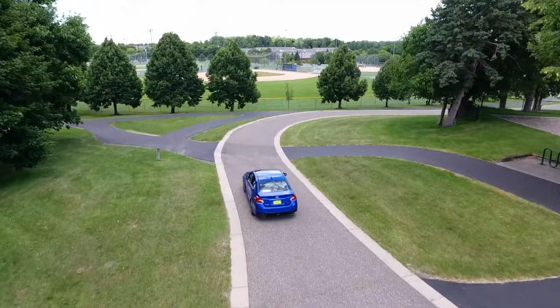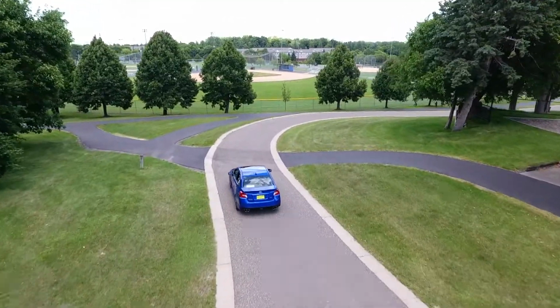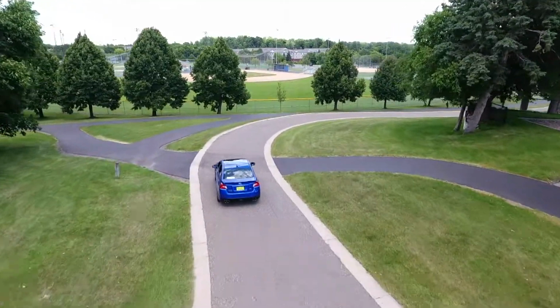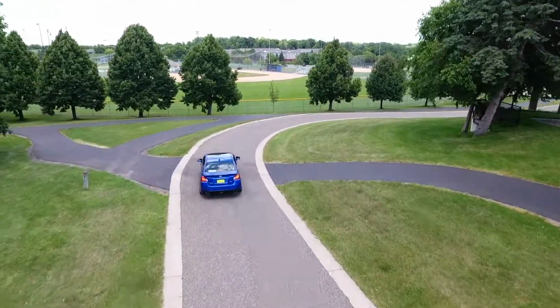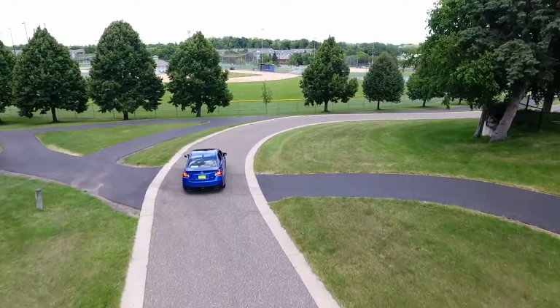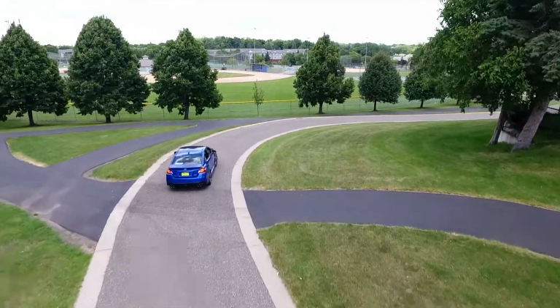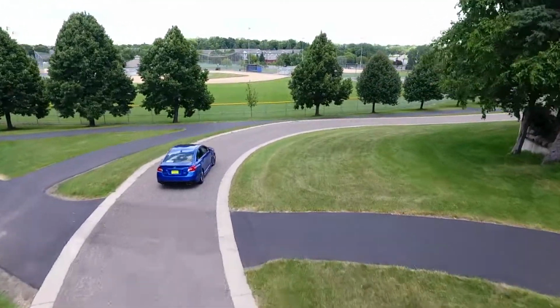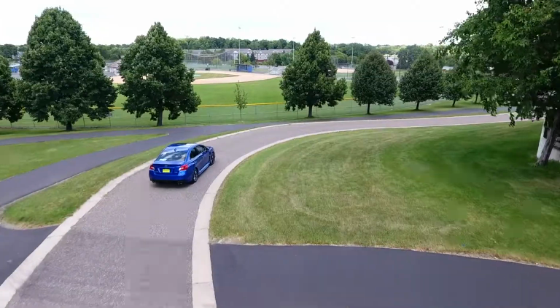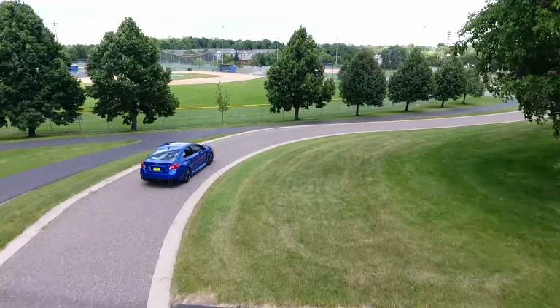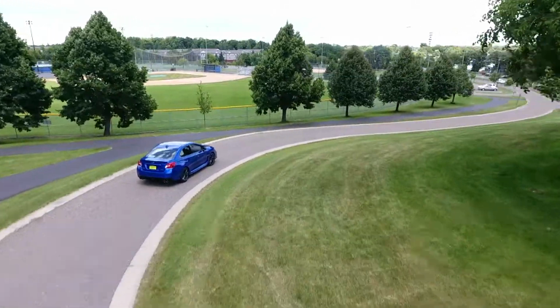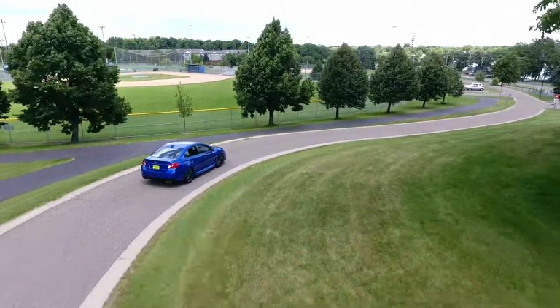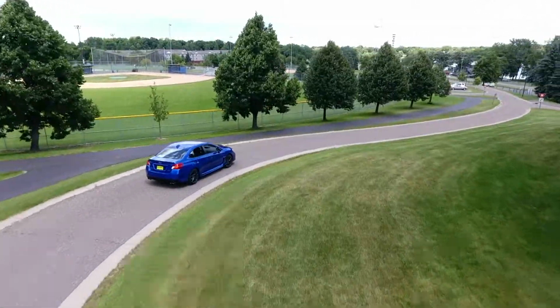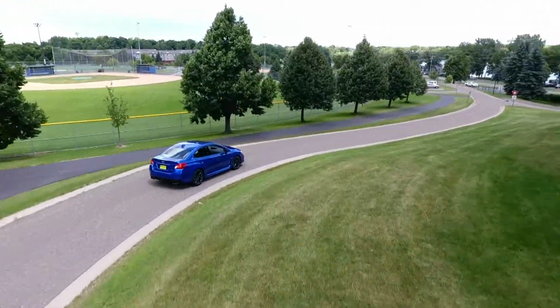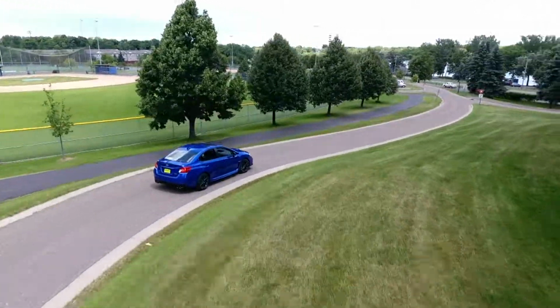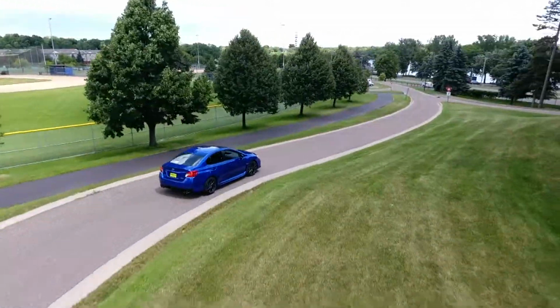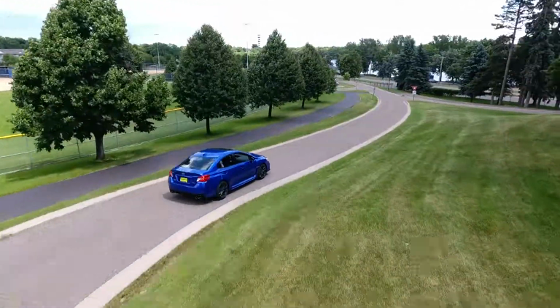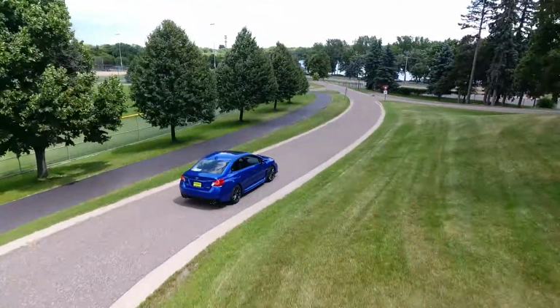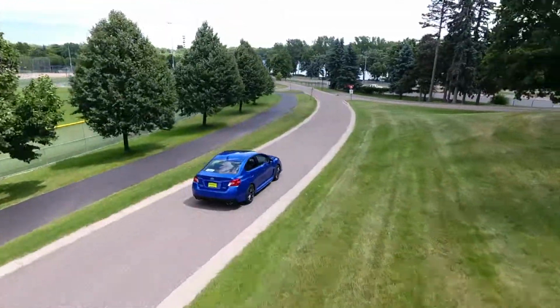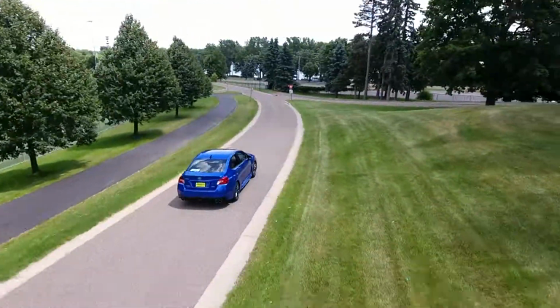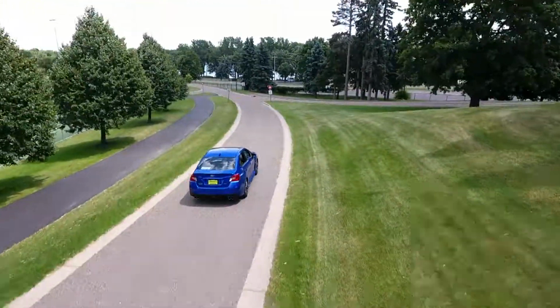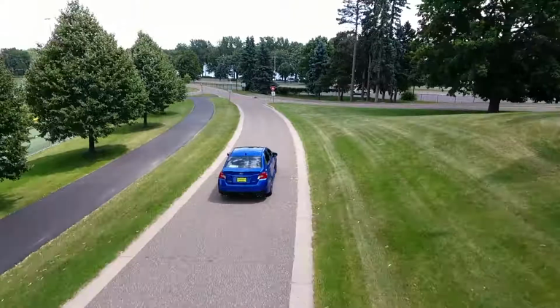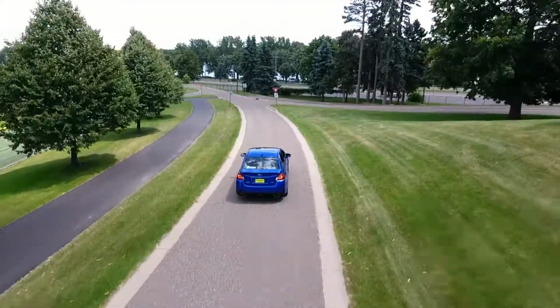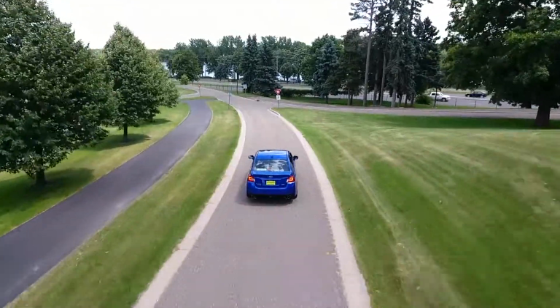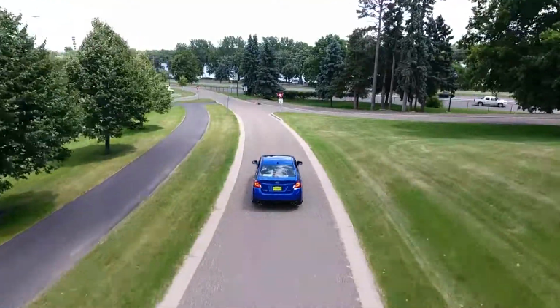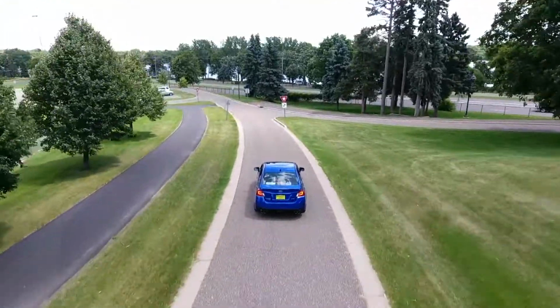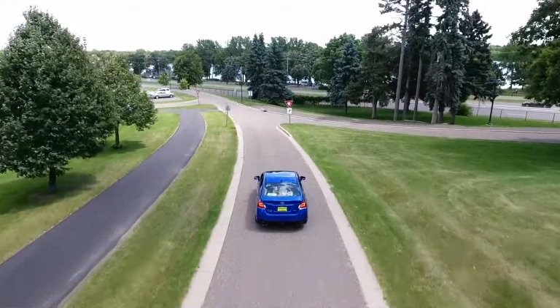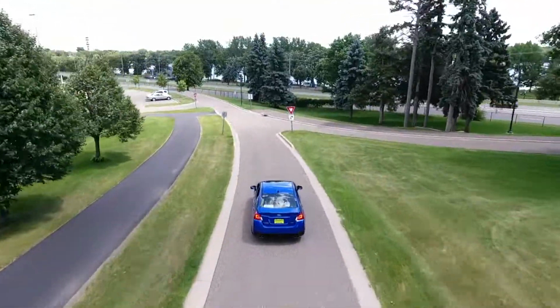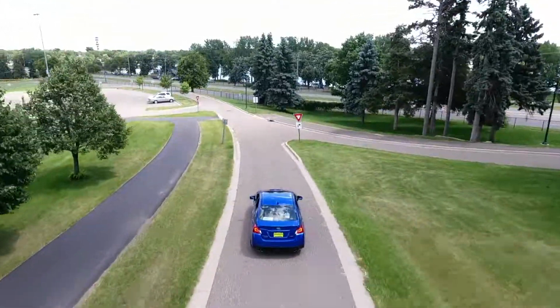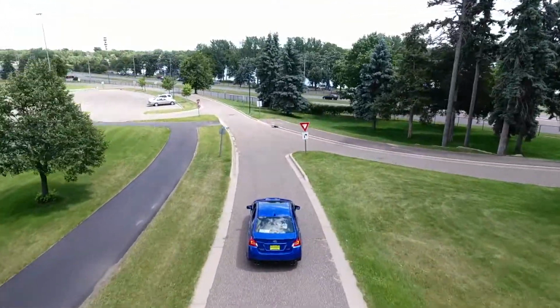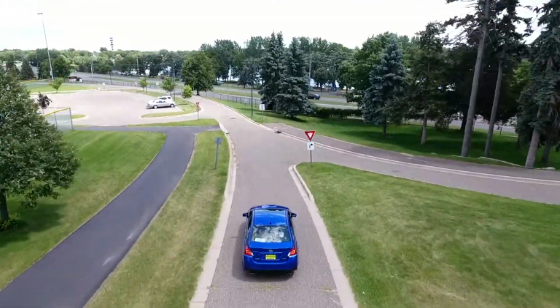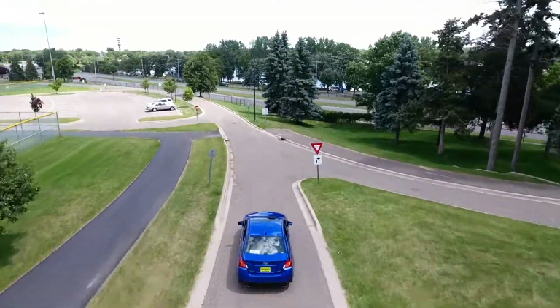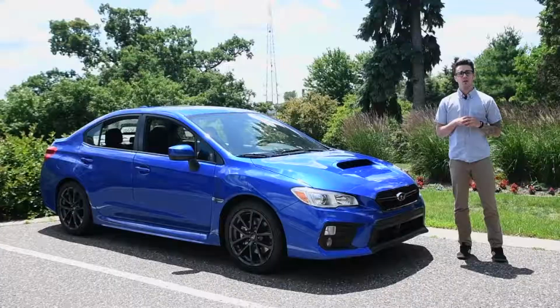When it comes down to it, the WRX is defined by its rally heritage. This all-wheel drive monster is an absolute blast to drive and handles incredibly well, but some might be put off by the stiff suspension and lack of interior refinement compared to certain competitors.